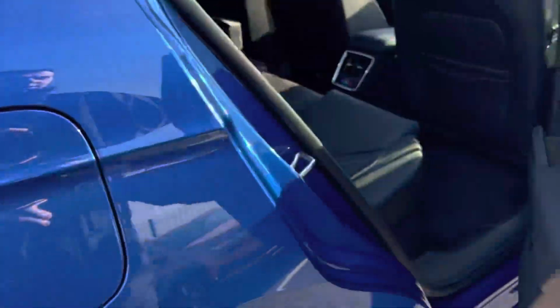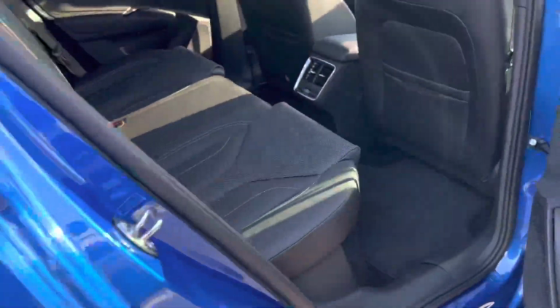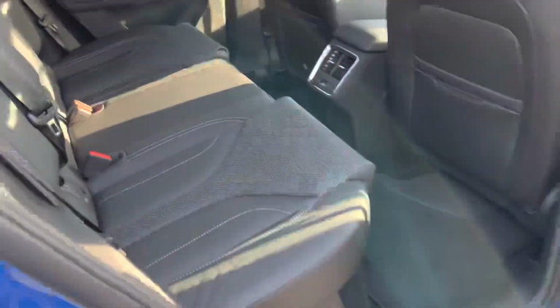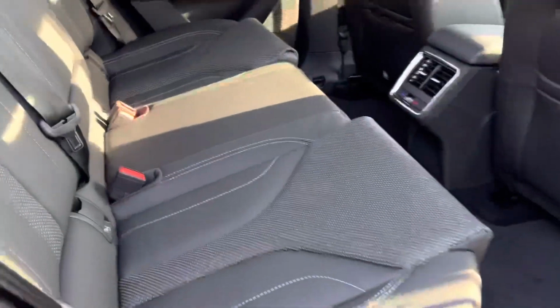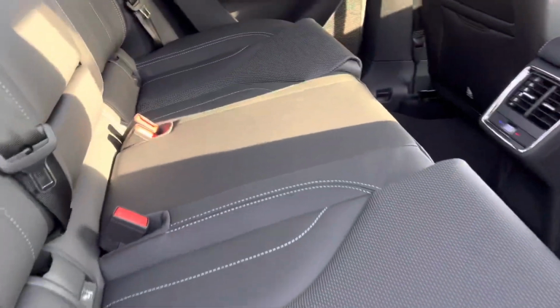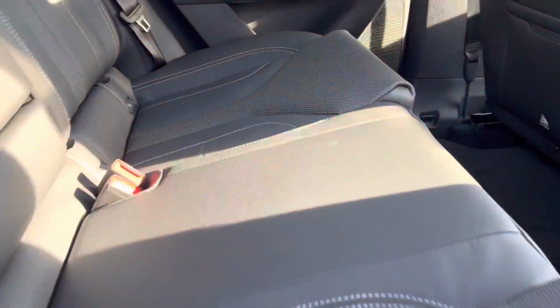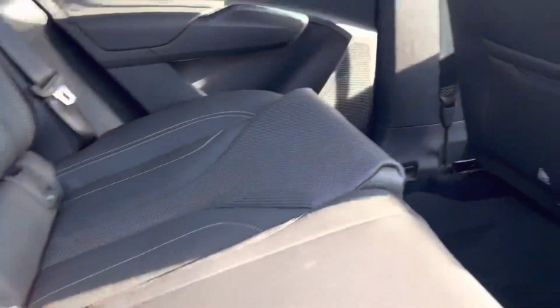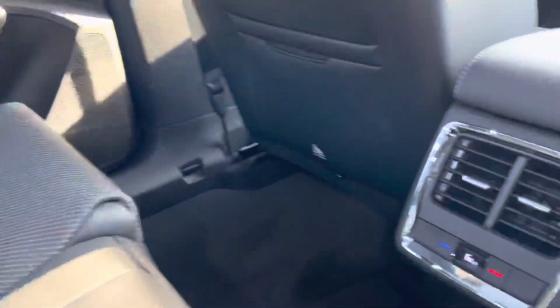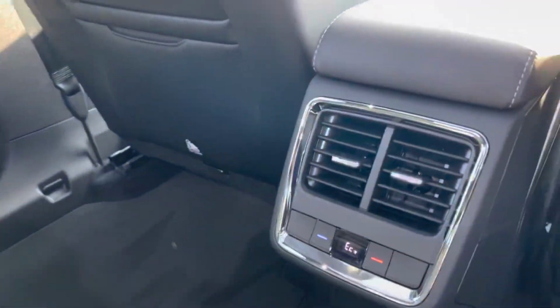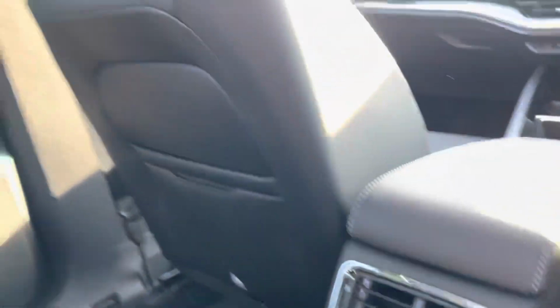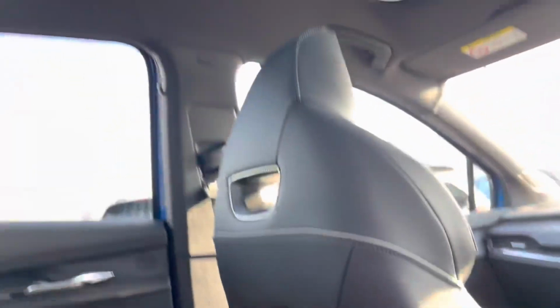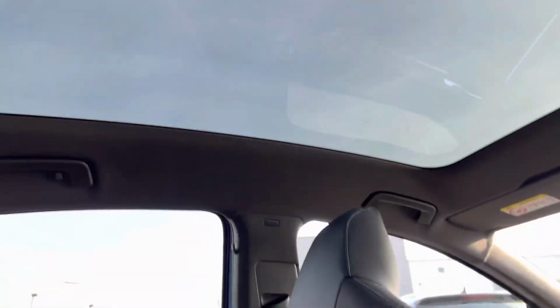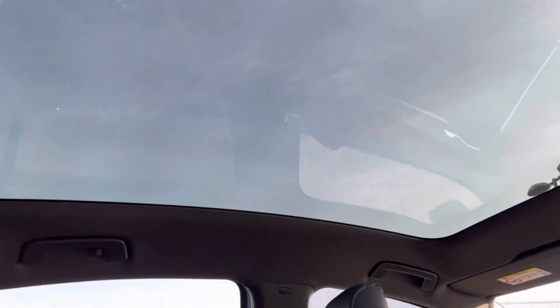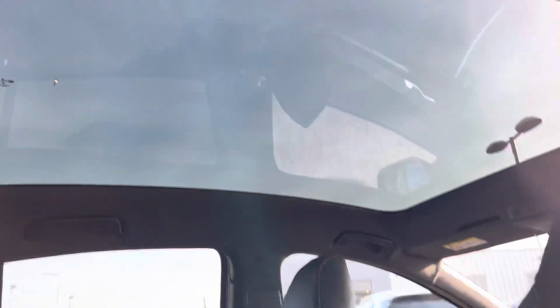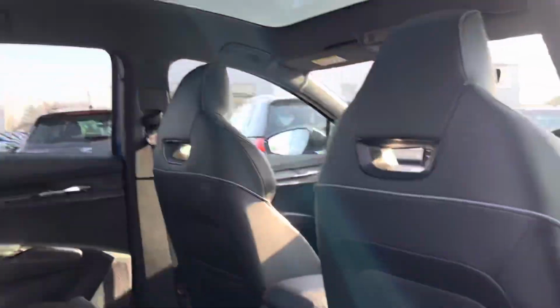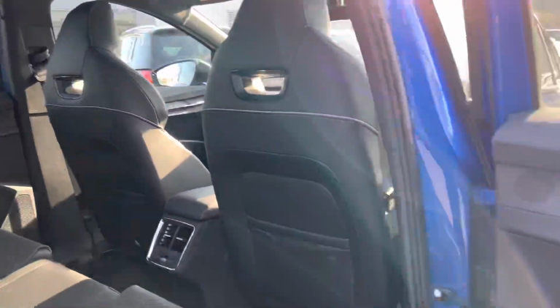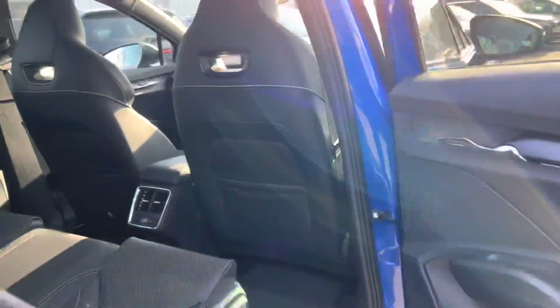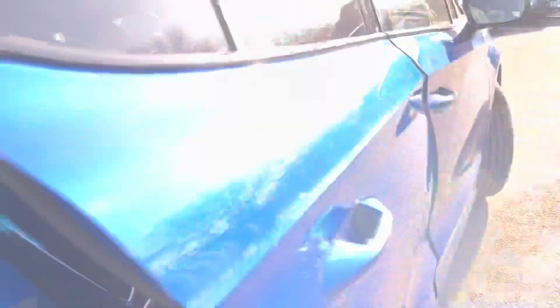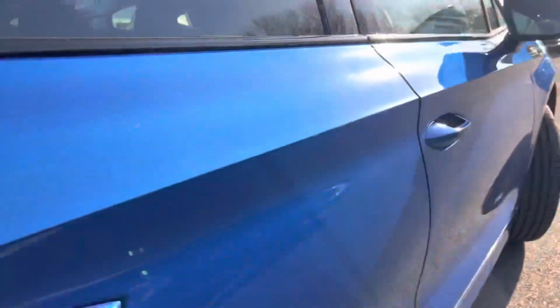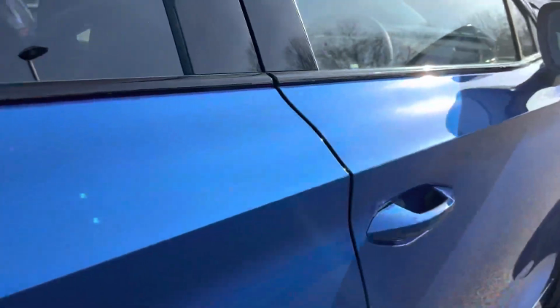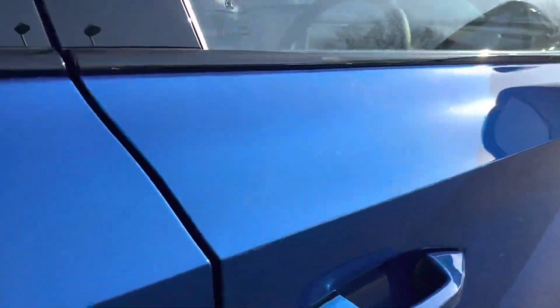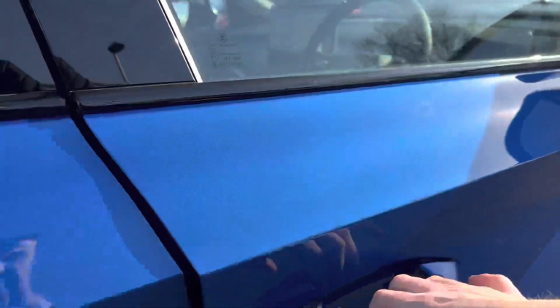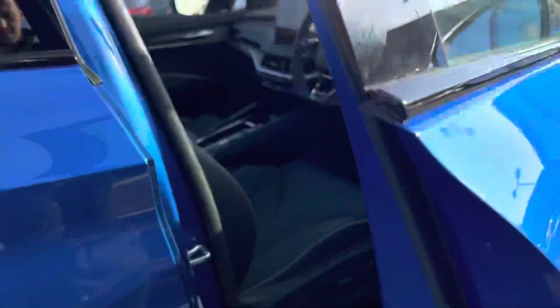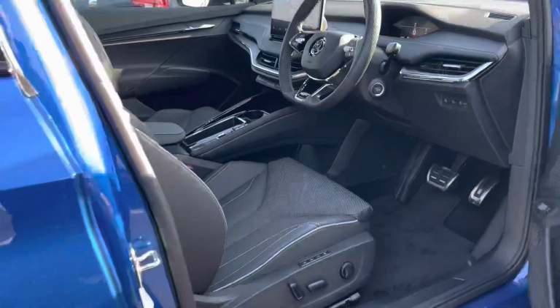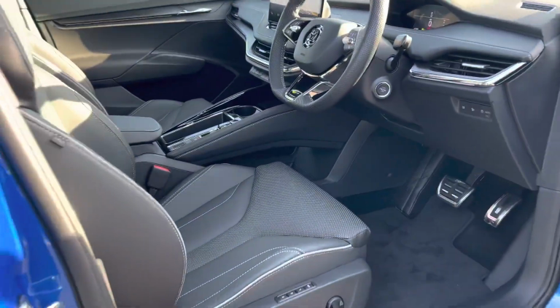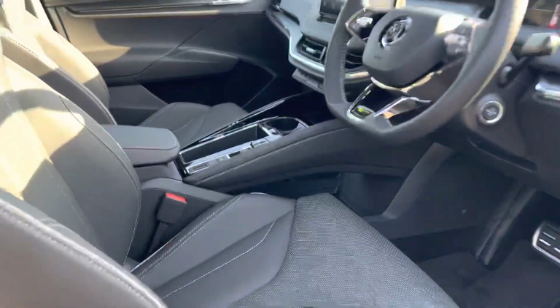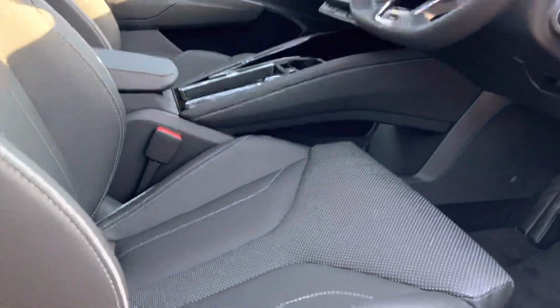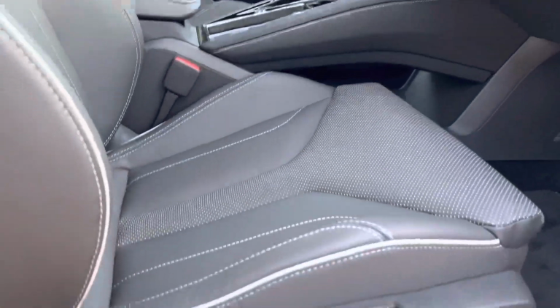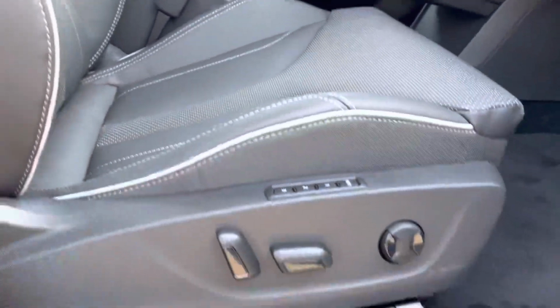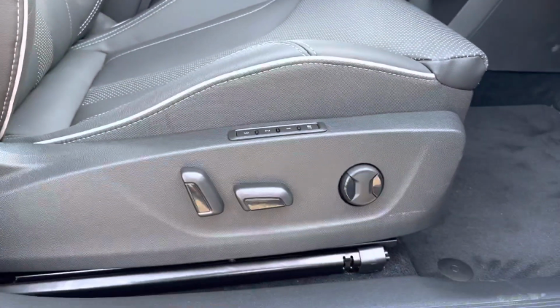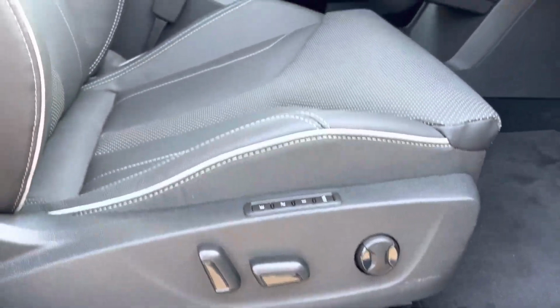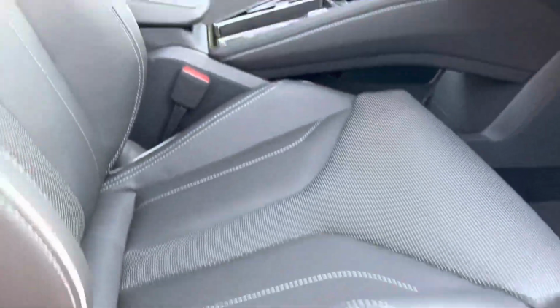Also has a full leather interior with tri-zone climate control. Panoramic roof. Also has keyless entry and start. Electronic driver's seat with memory function.